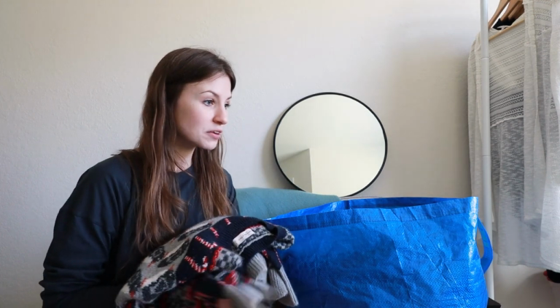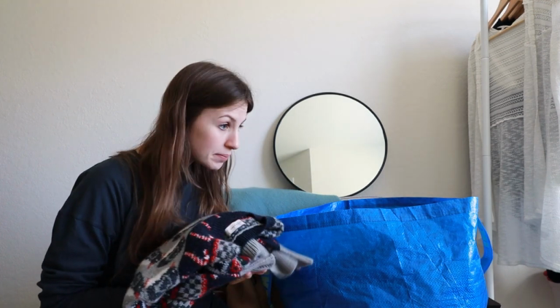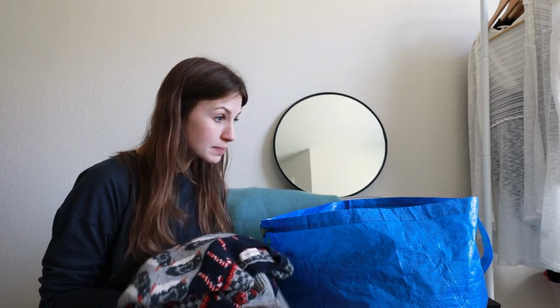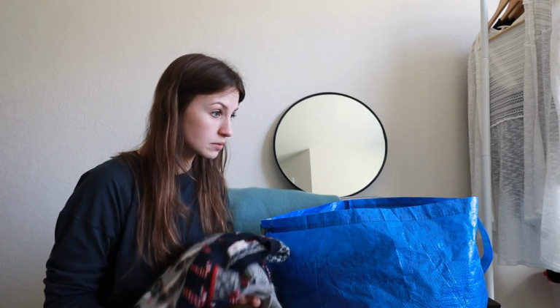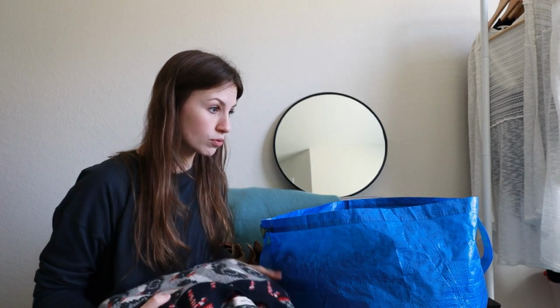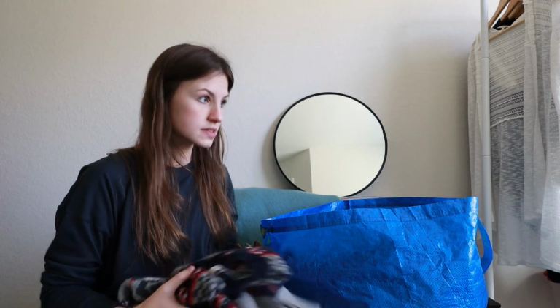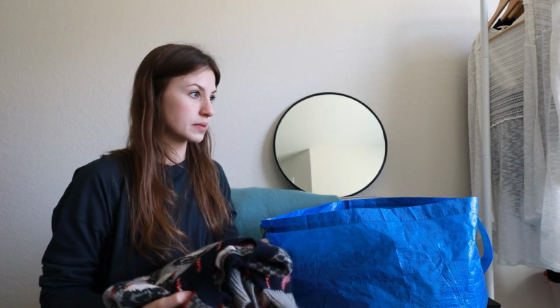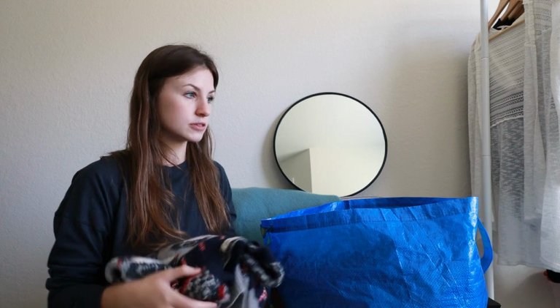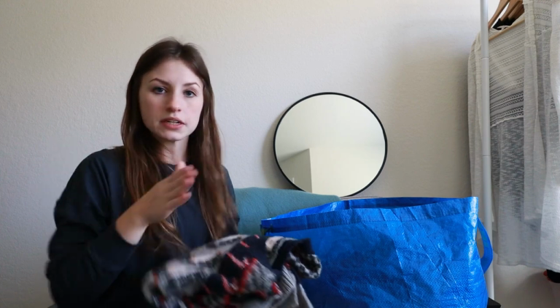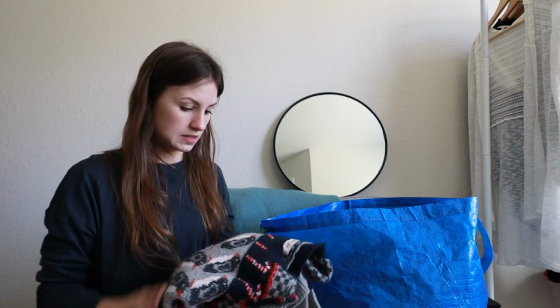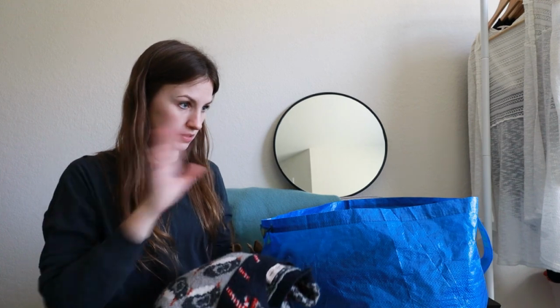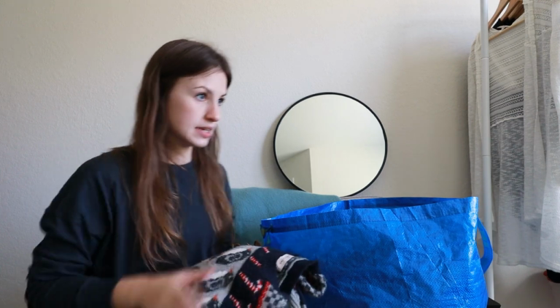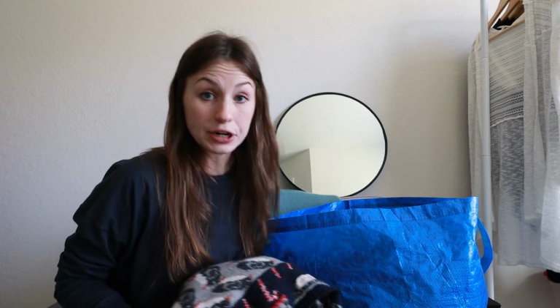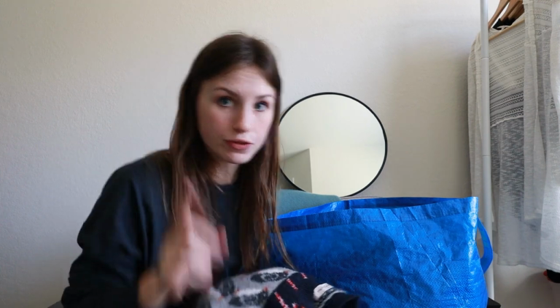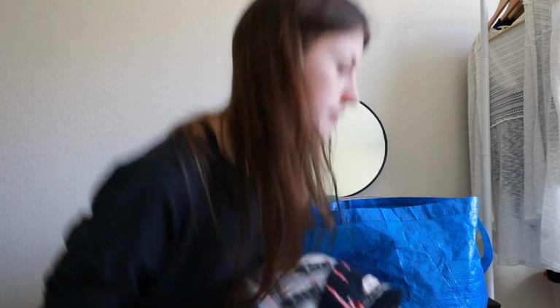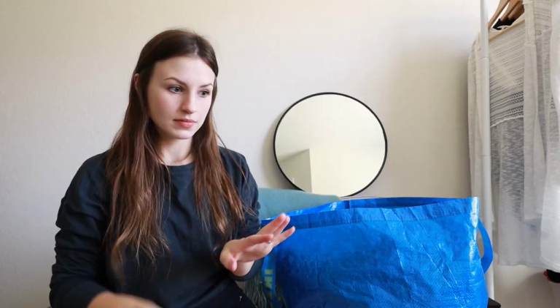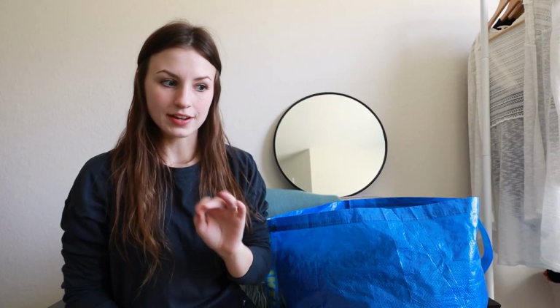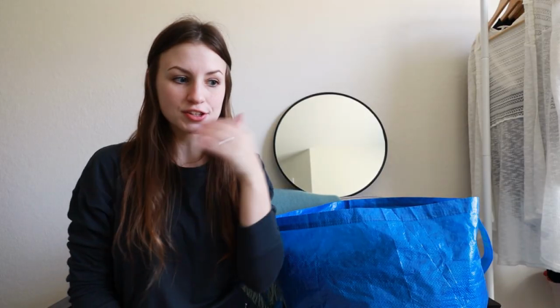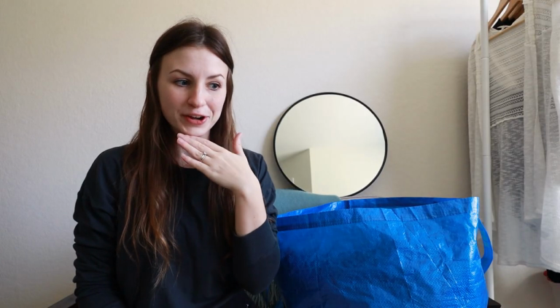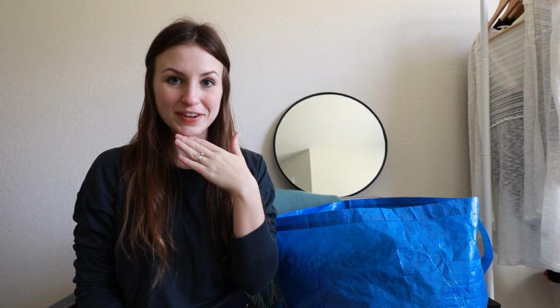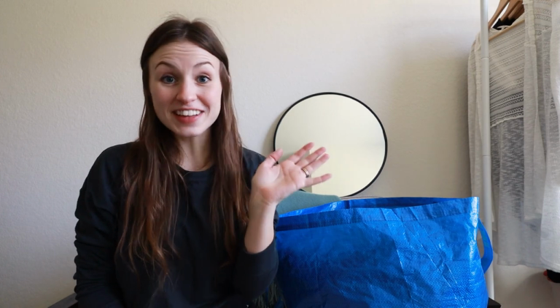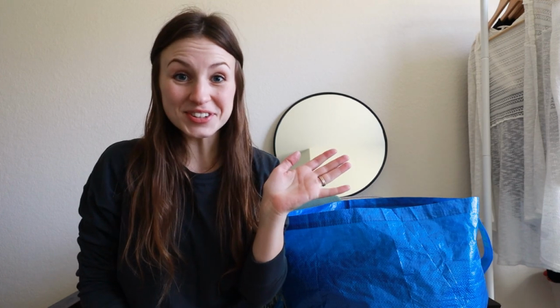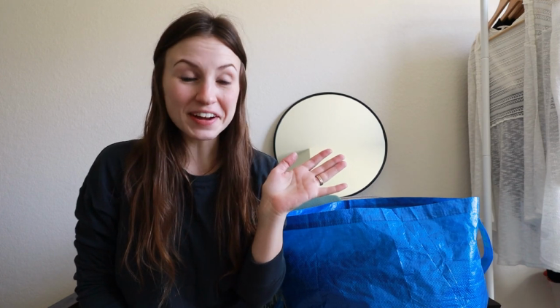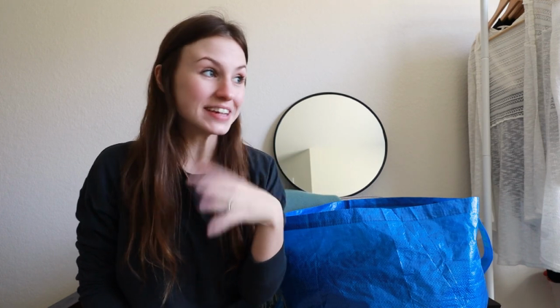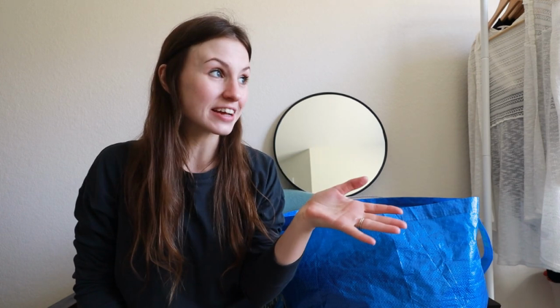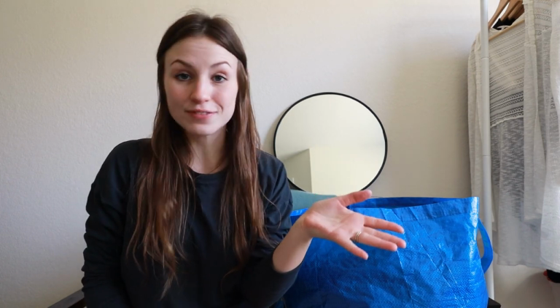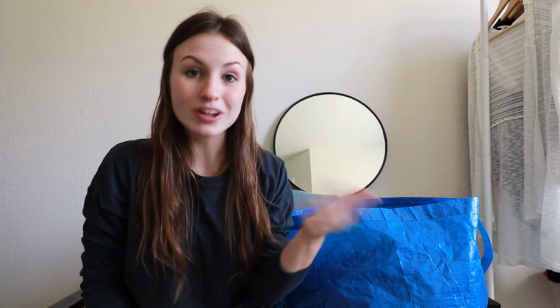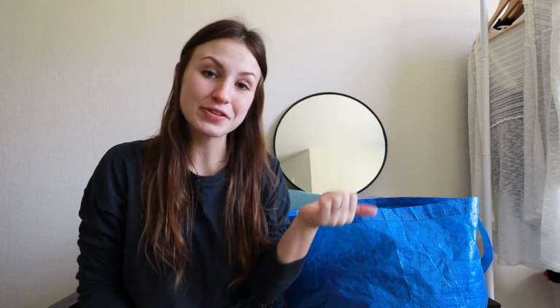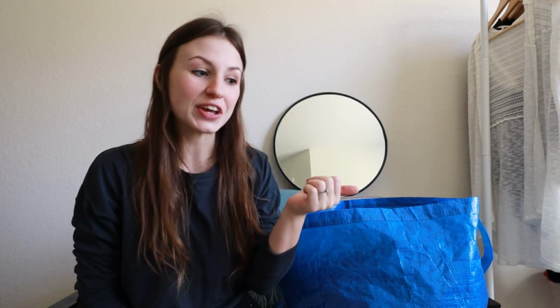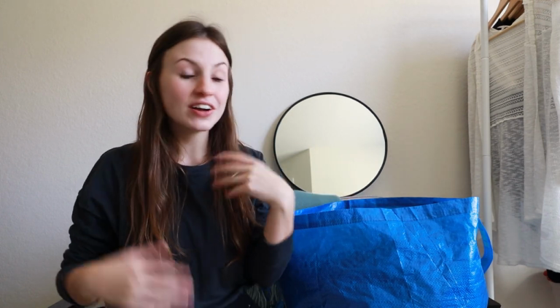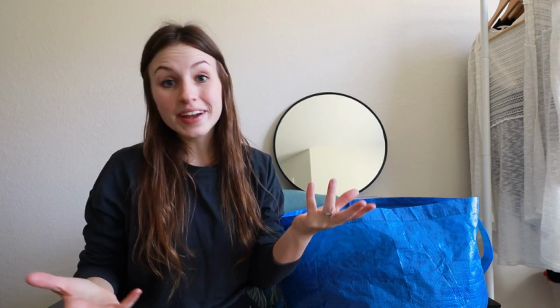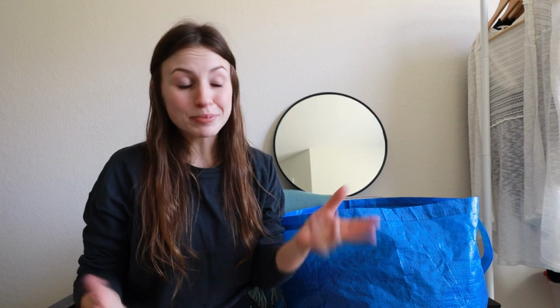My little puppy is chewing some cardboard boxes so I'm going to have to take care of her for a second. All right, I think she's preoccupied for now. That's also another fun update — if you haven't watched that previous video, we got a puppy! If you want to see what she looks like, go check out that video.